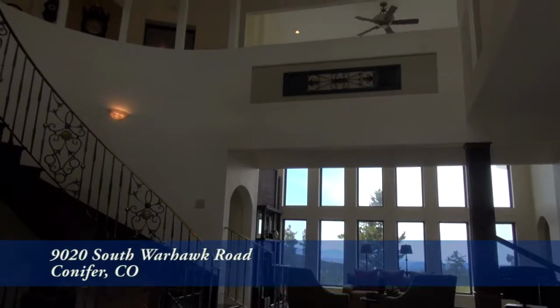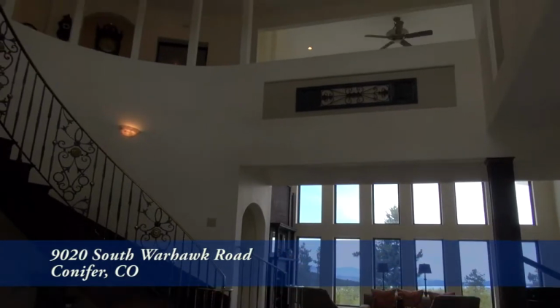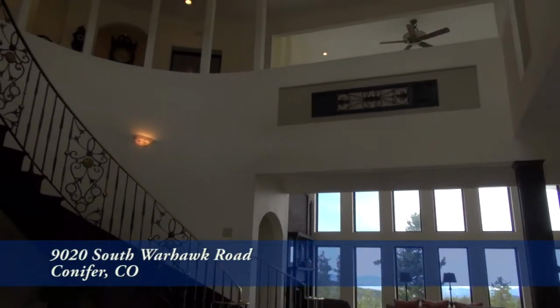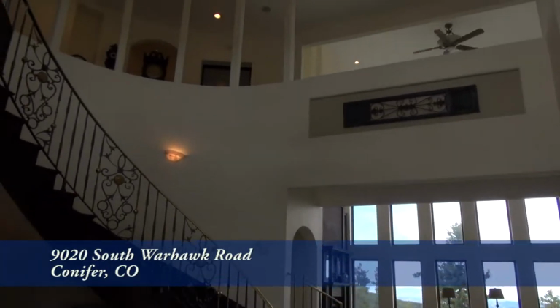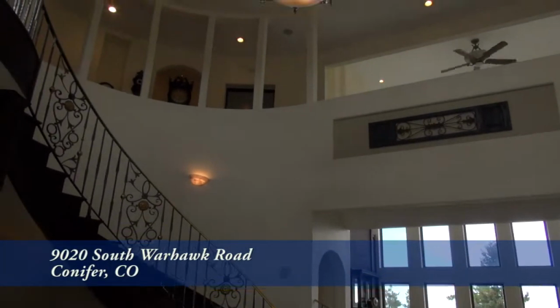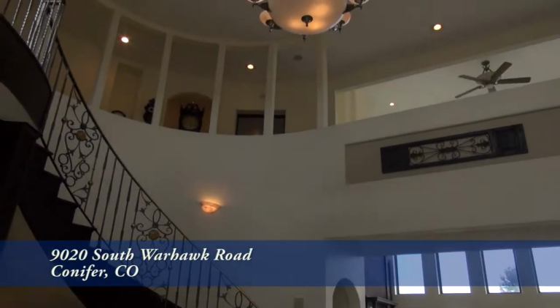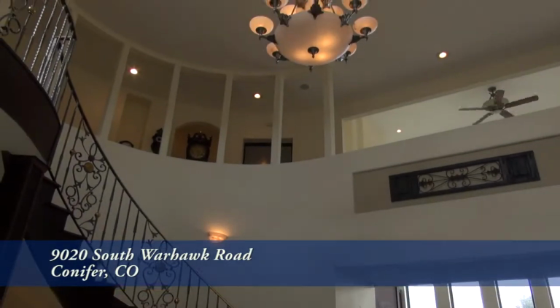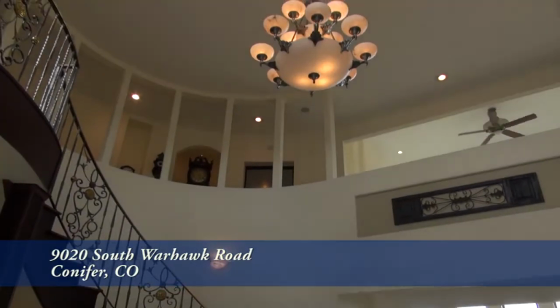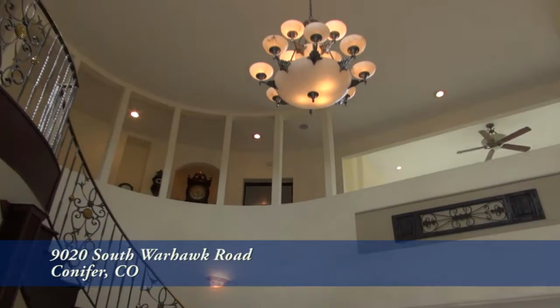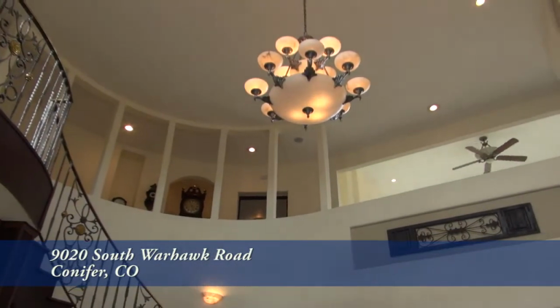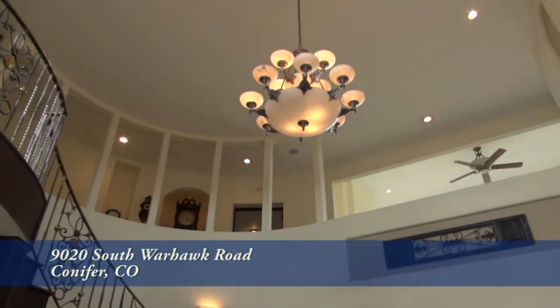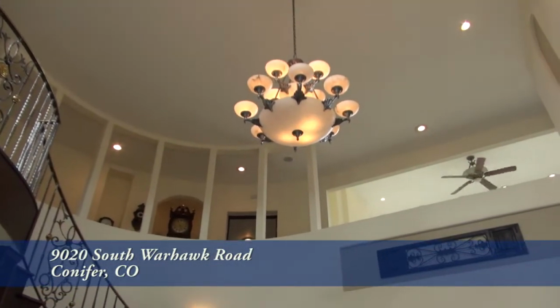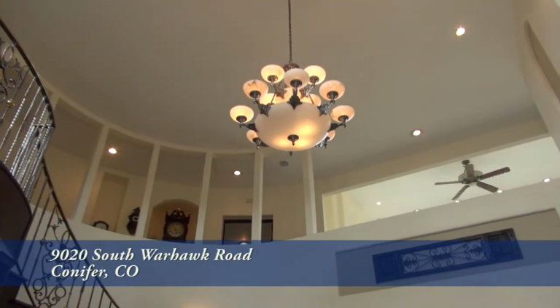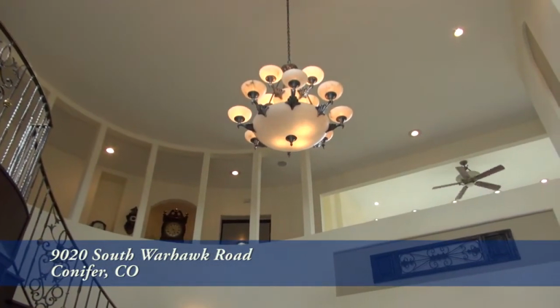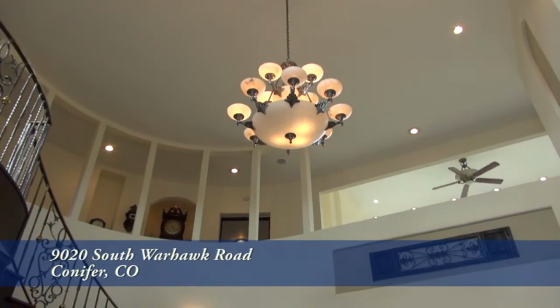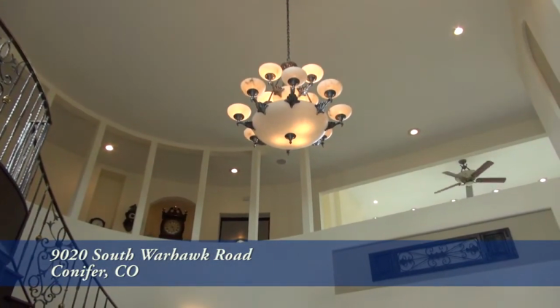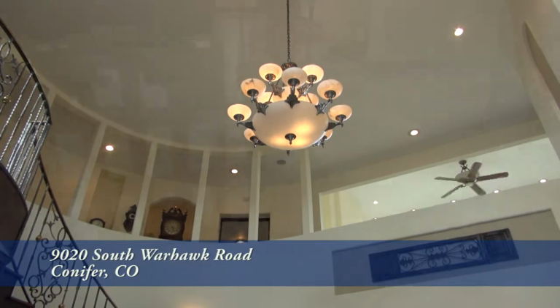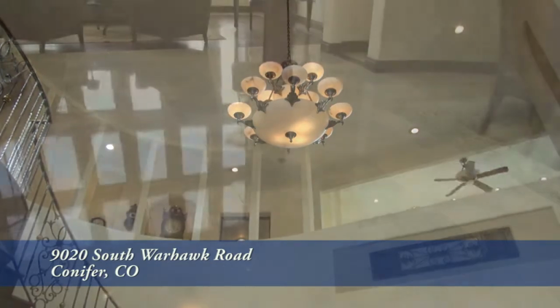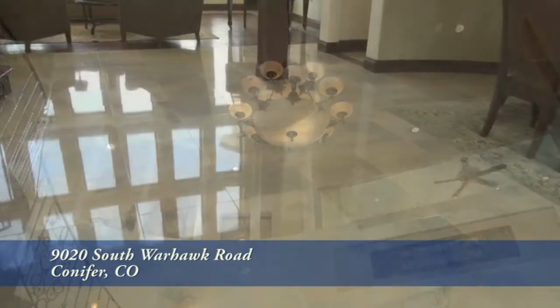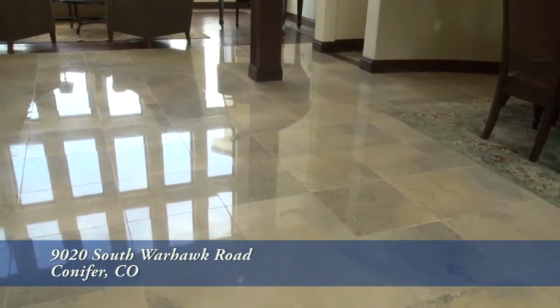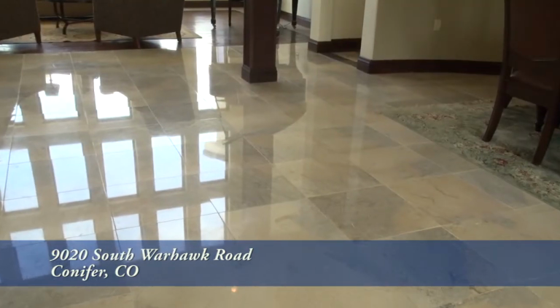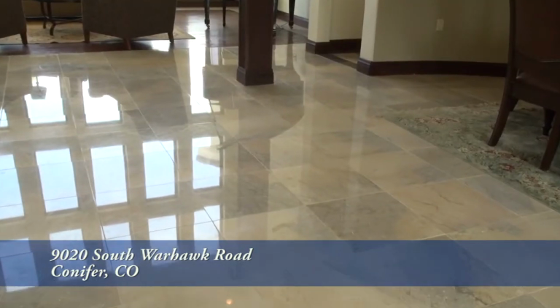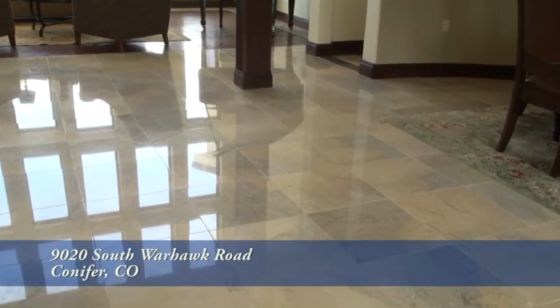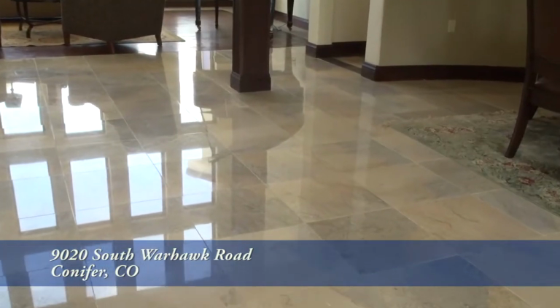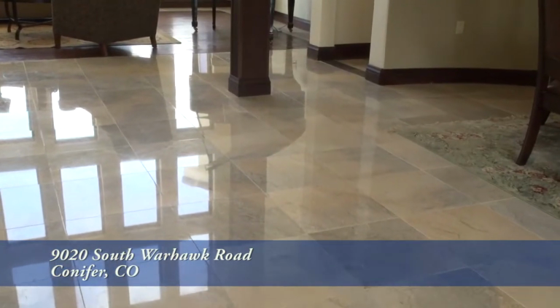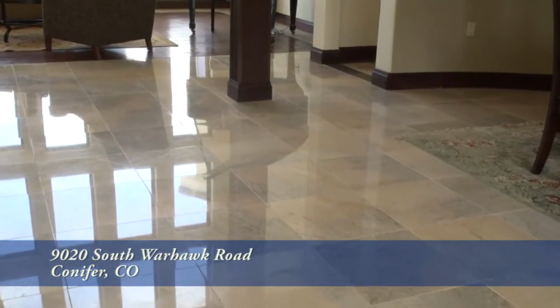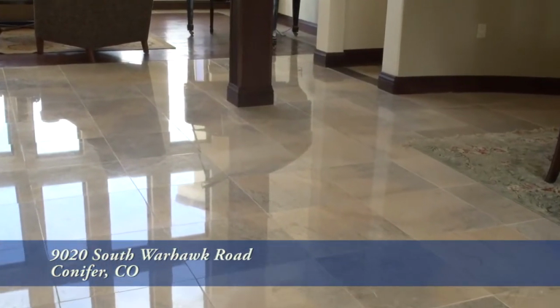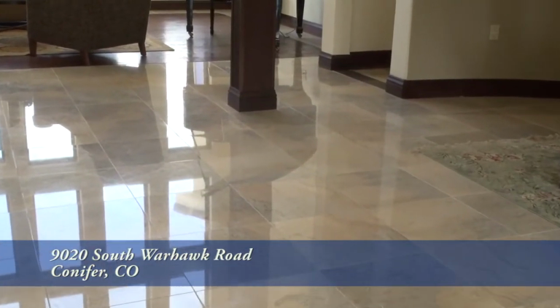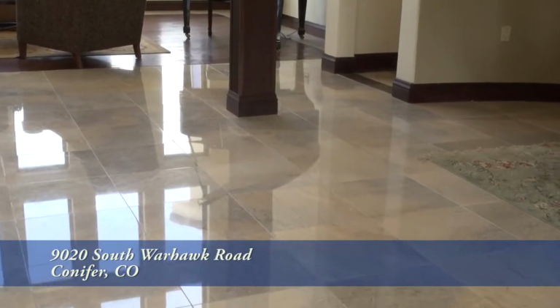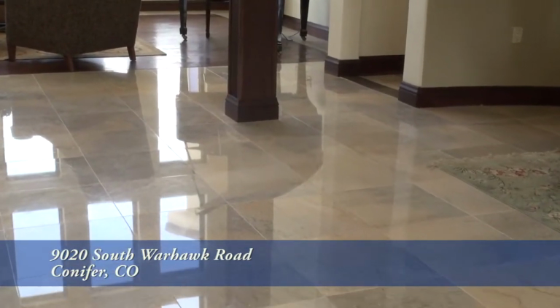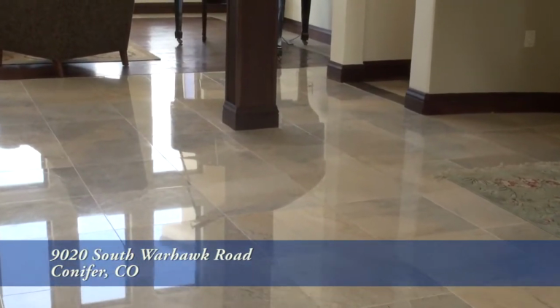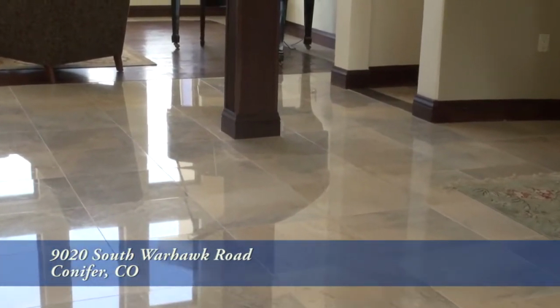As you step into this home, you enter into the foyer with its sweeping staircase up to the two-story vaulted ceiling and beautiful chandelier. There are wonderful tile and wood floors throughout much of this main level.